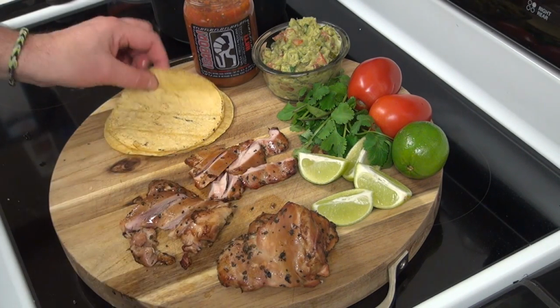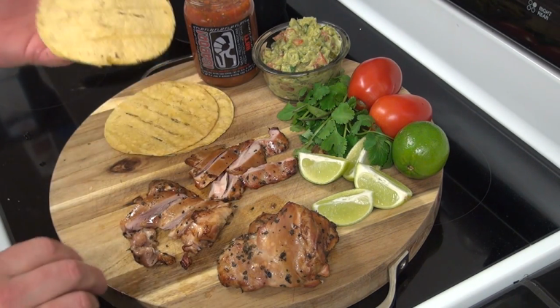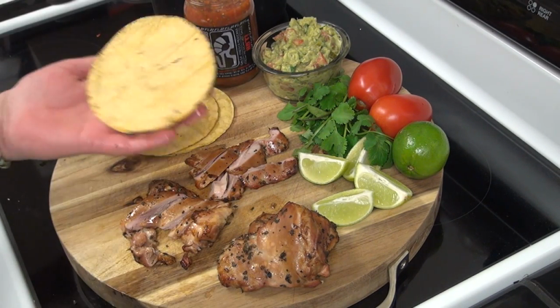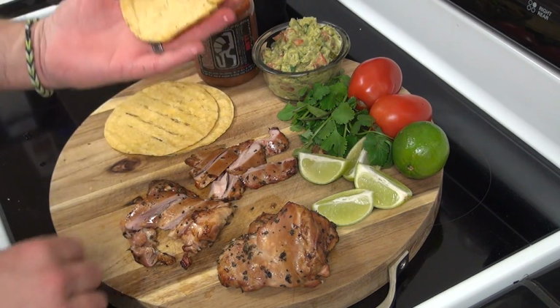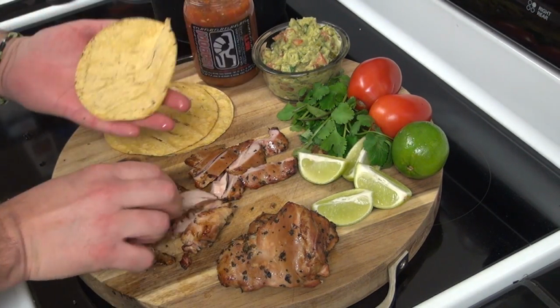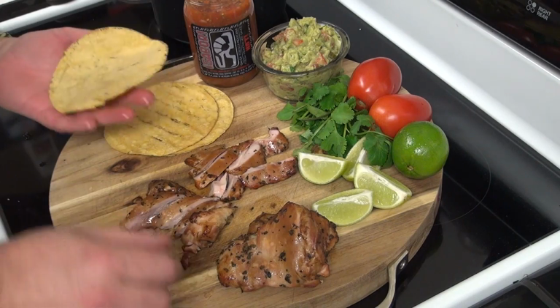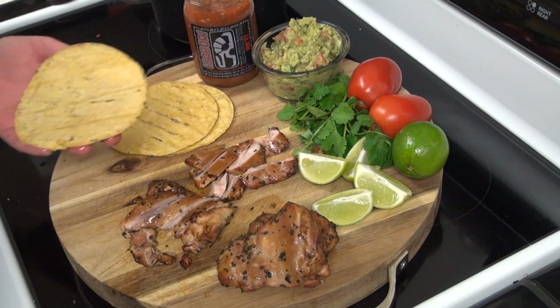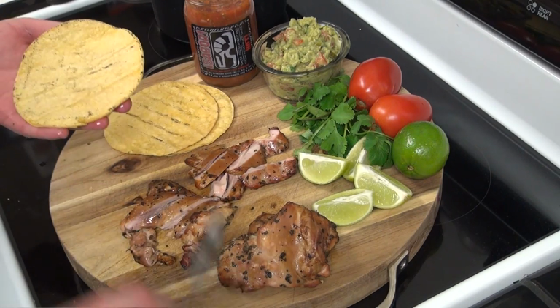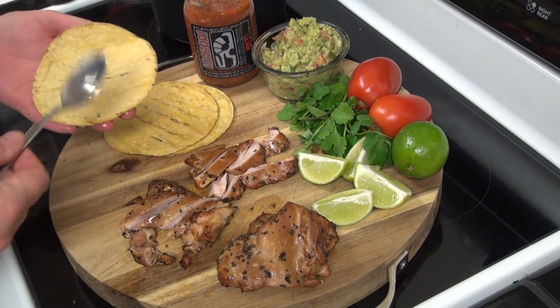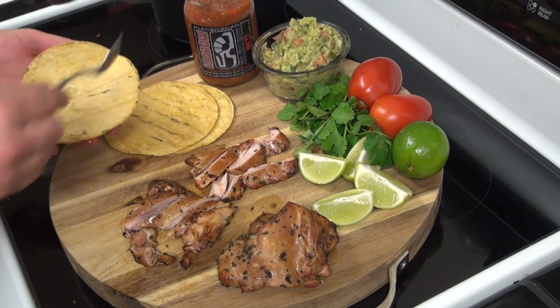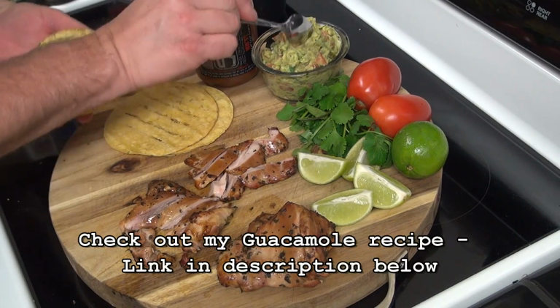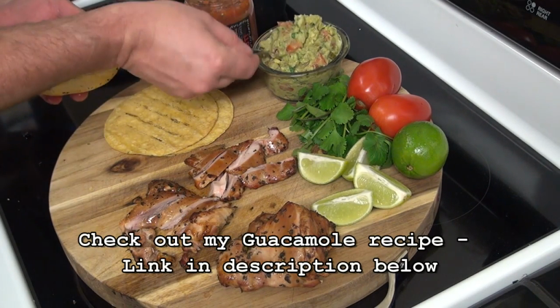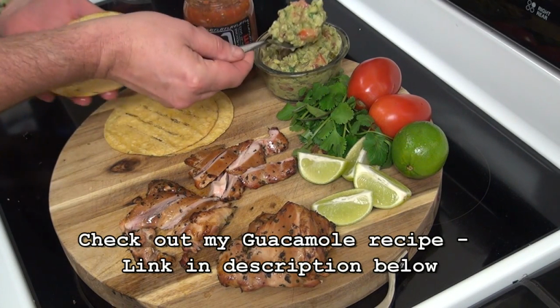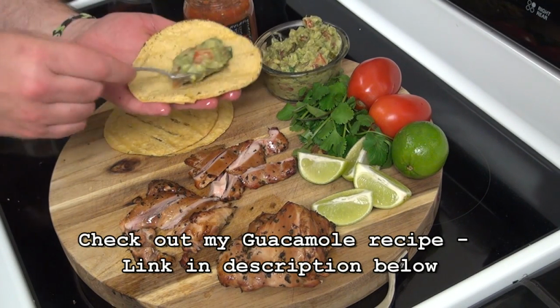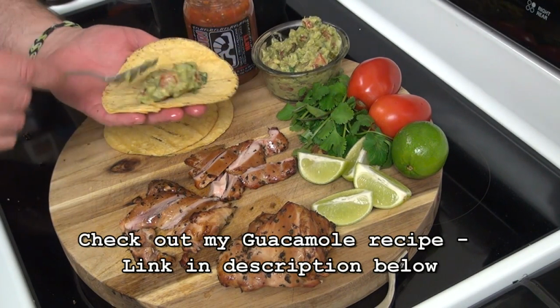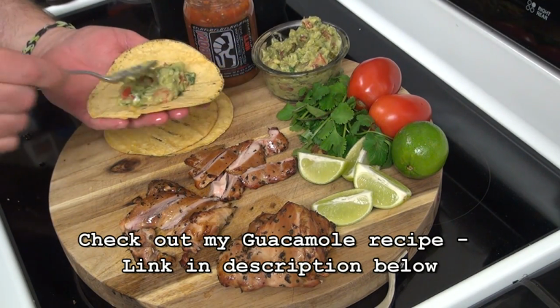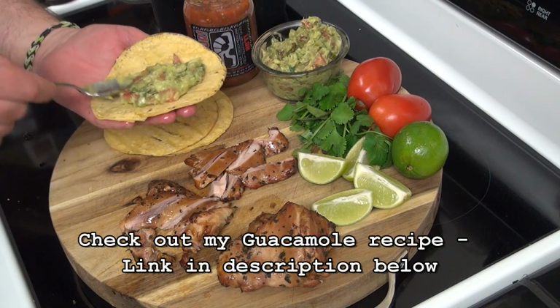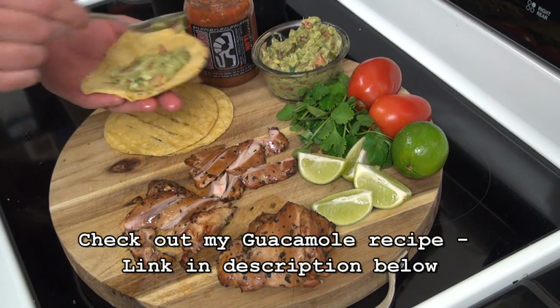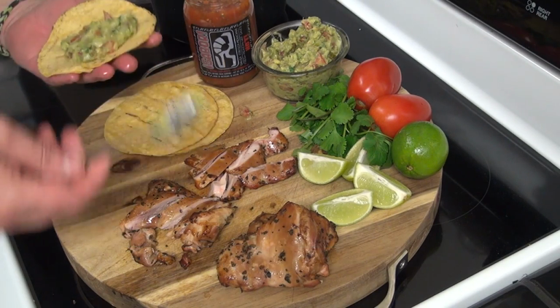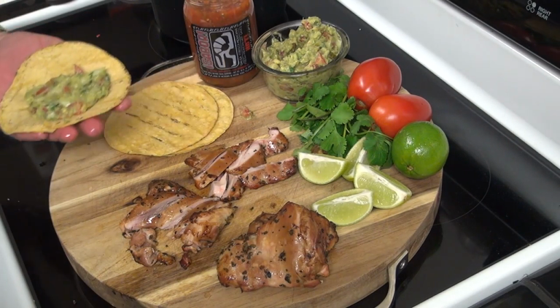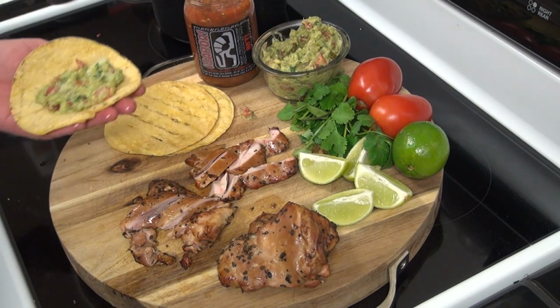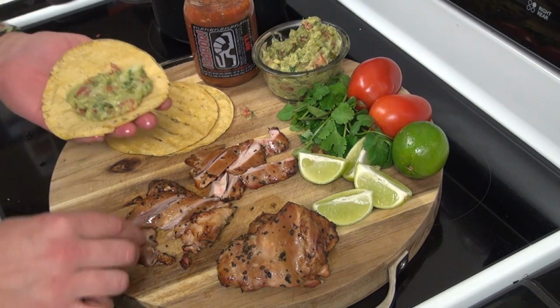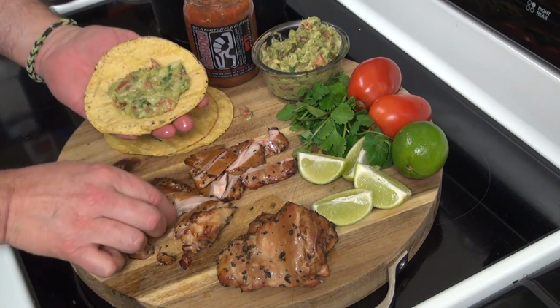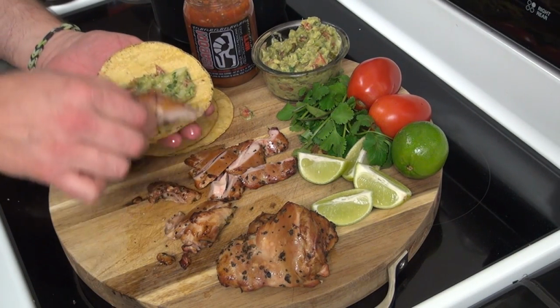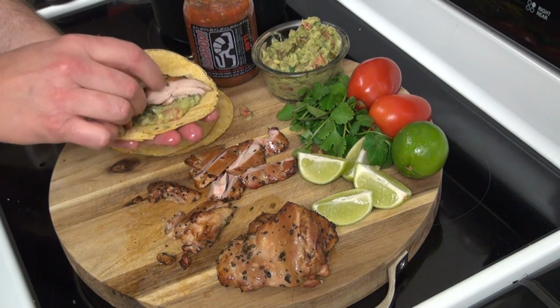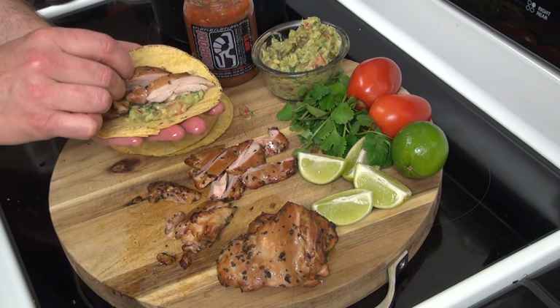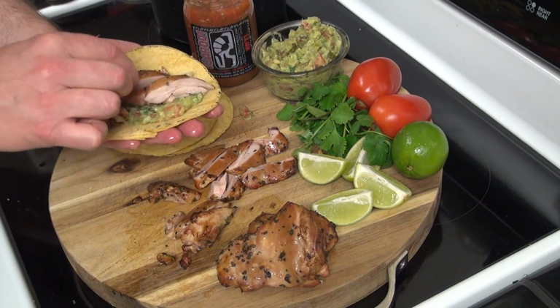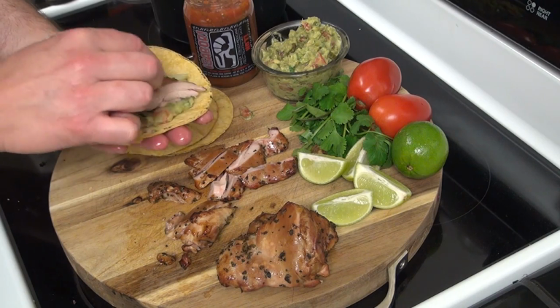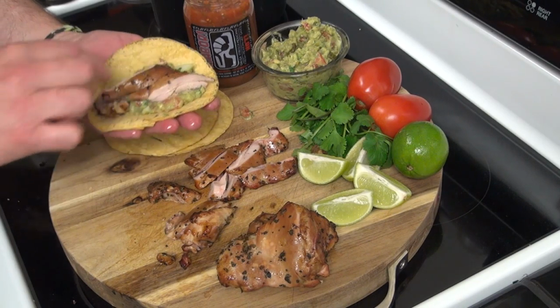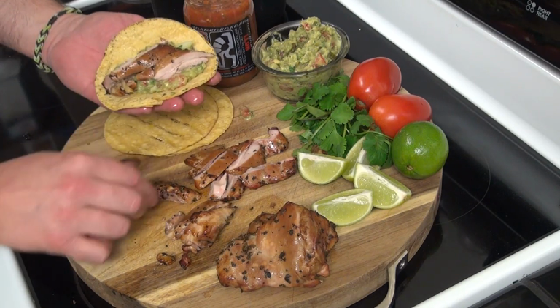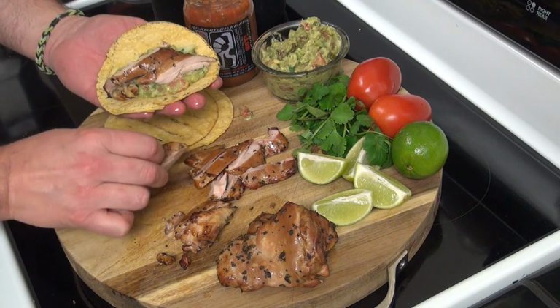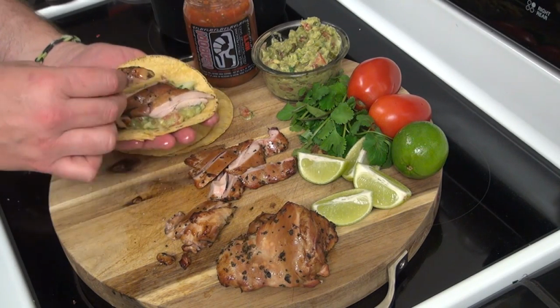Get a nice fresh heated tortilla, hit it with some fresh guacamole, and throw some smoked beer marinated chicken on there.